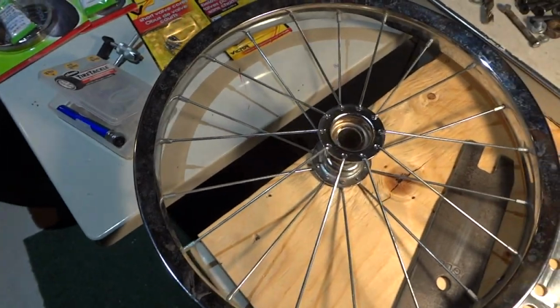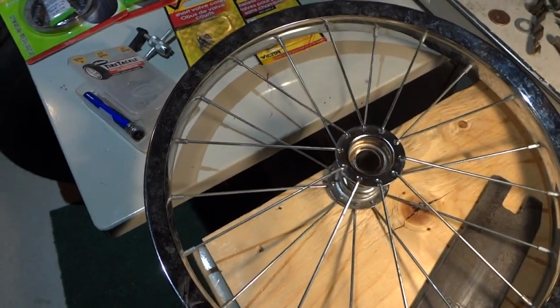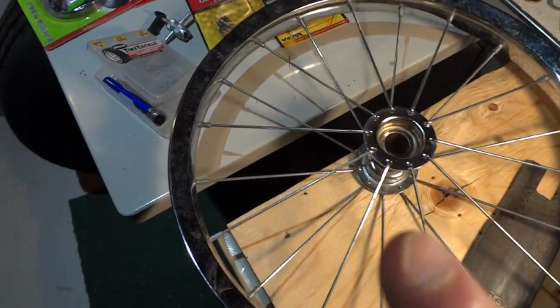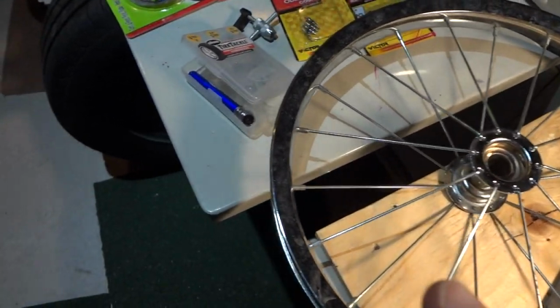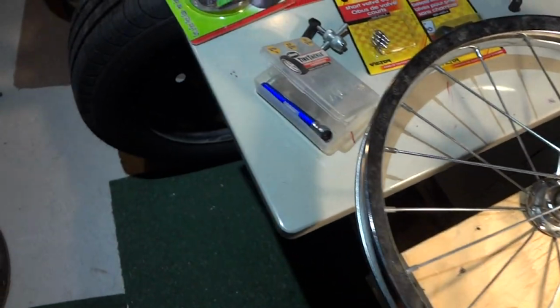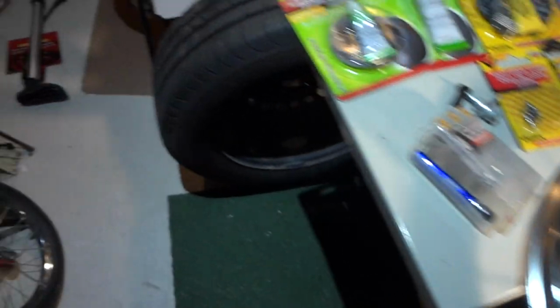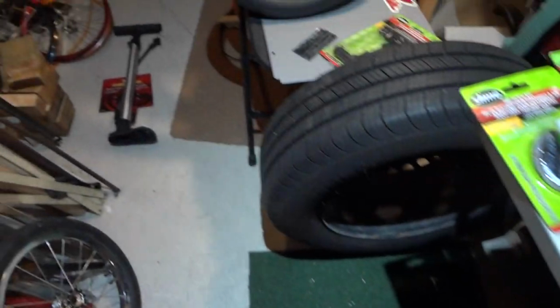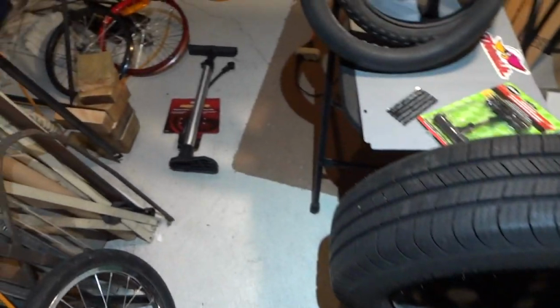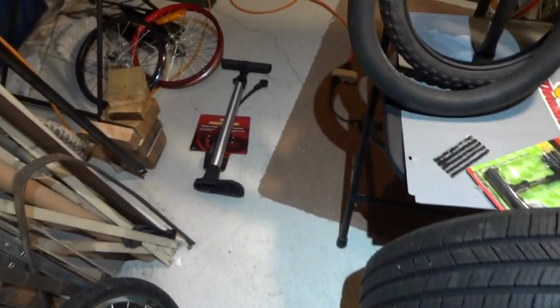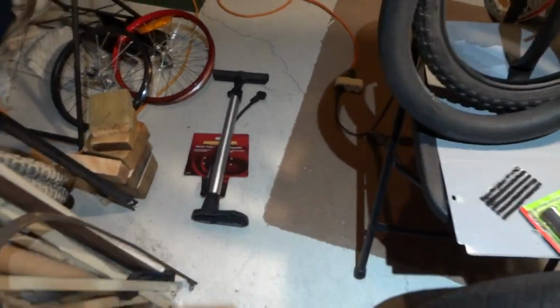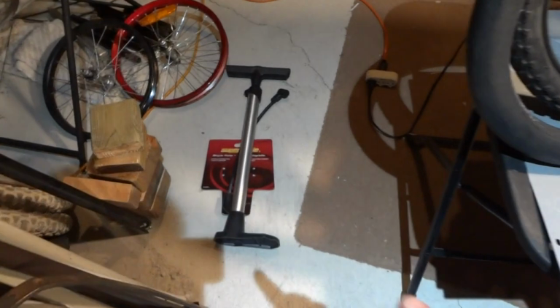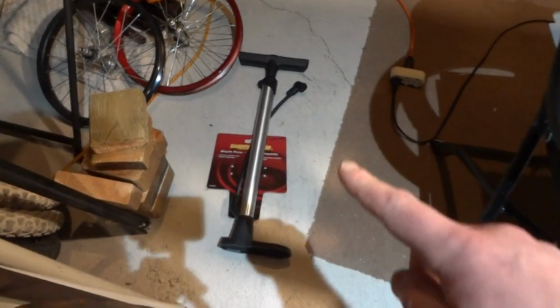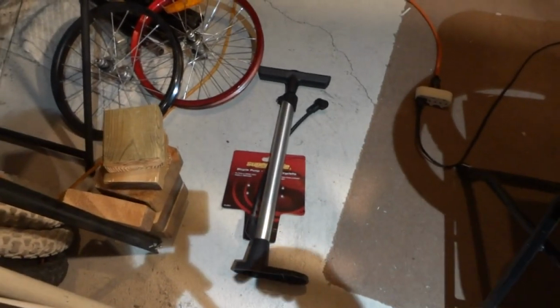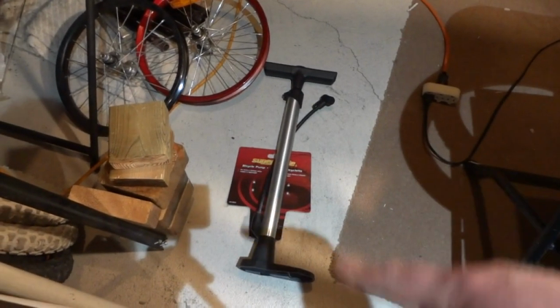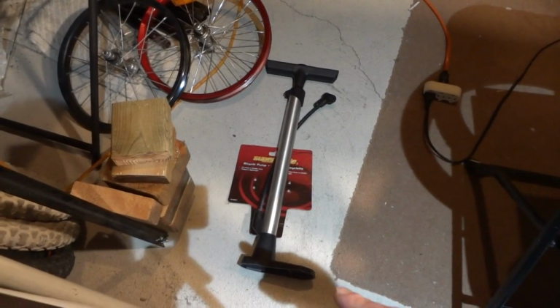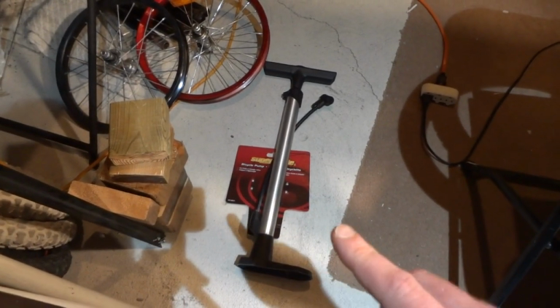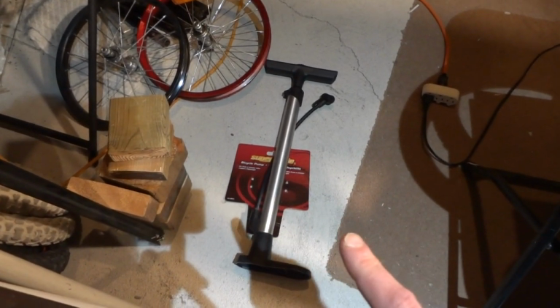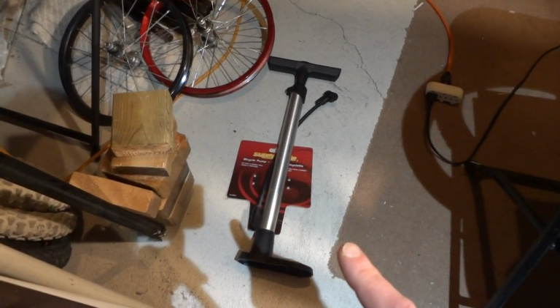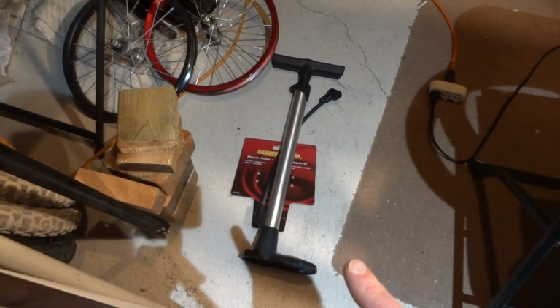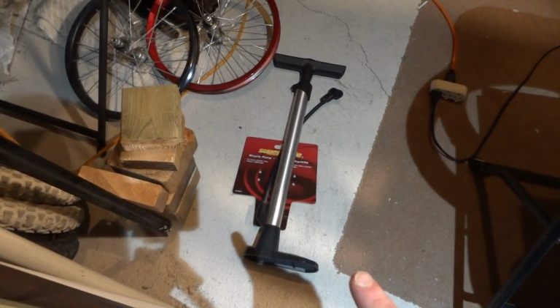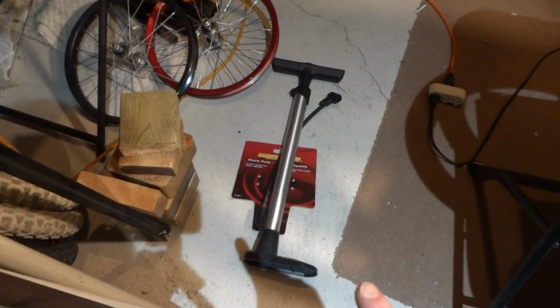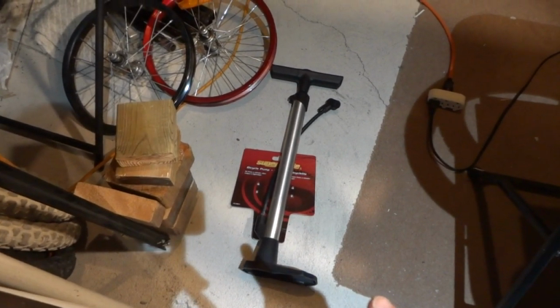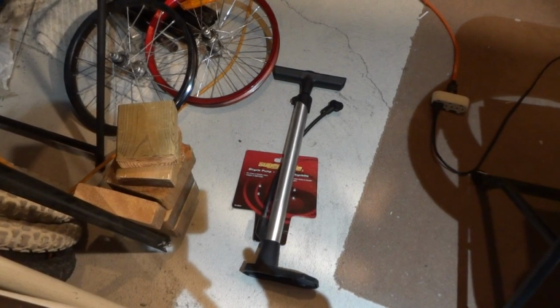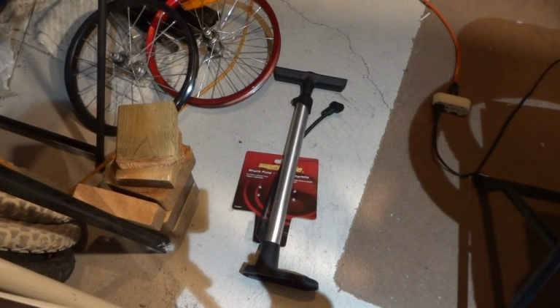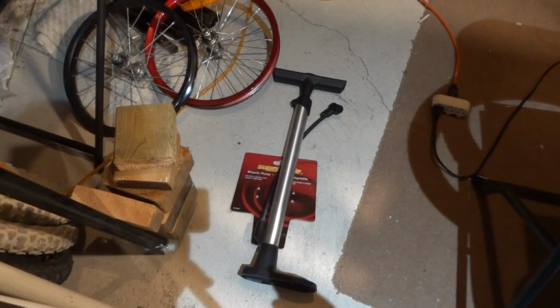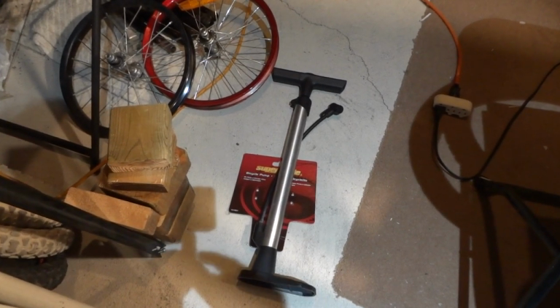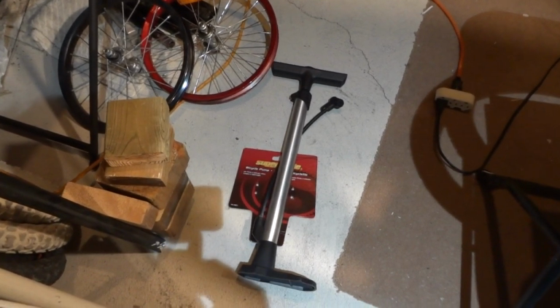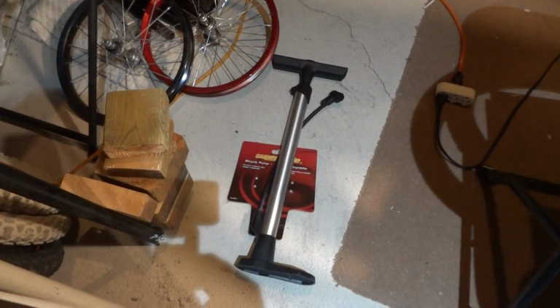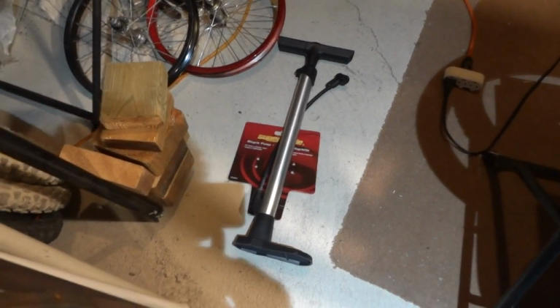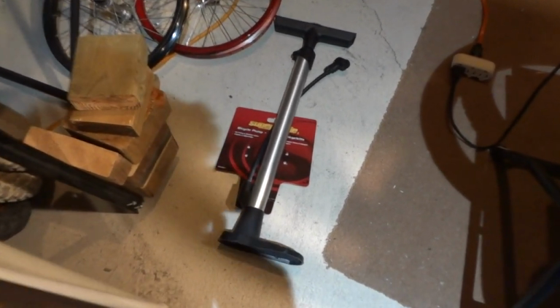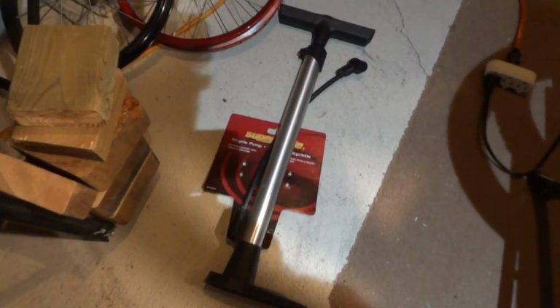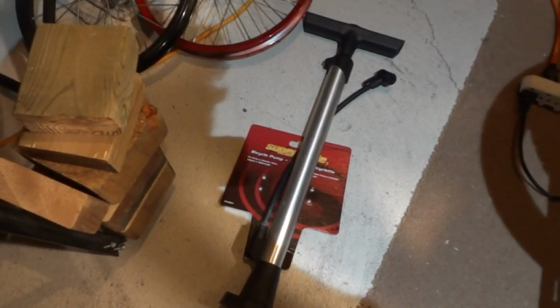If you have a leaky valve, or if you're trying to pump your tire and it's really hard to press the handle of the pump, that means you possibly have a valve problem.